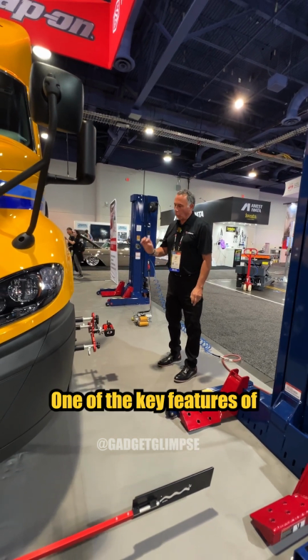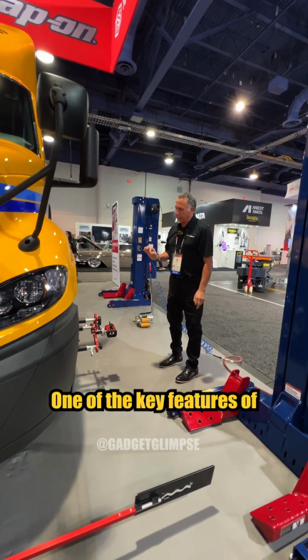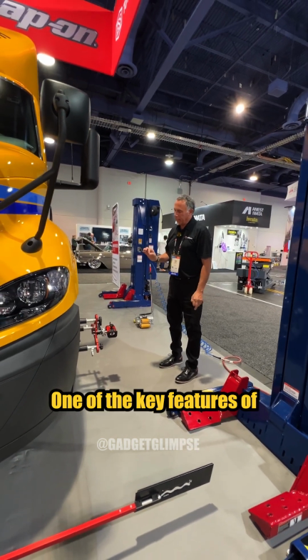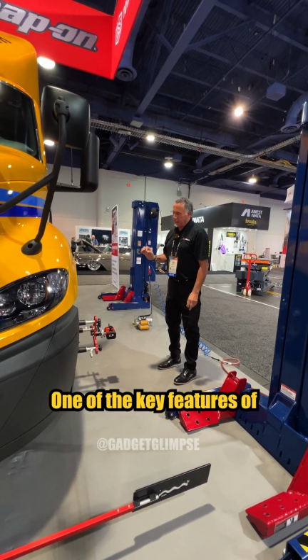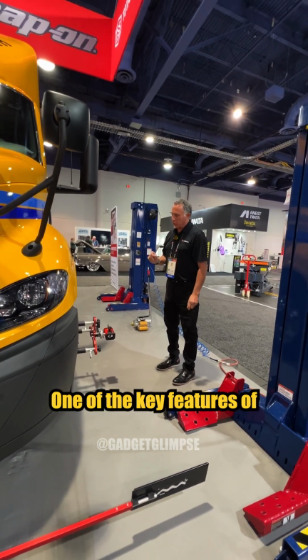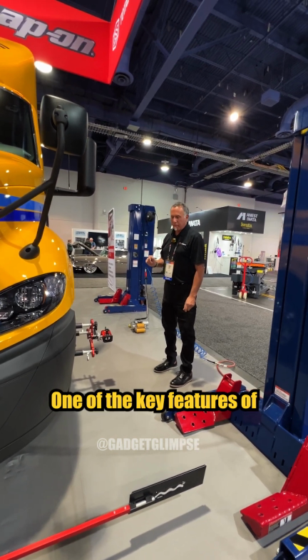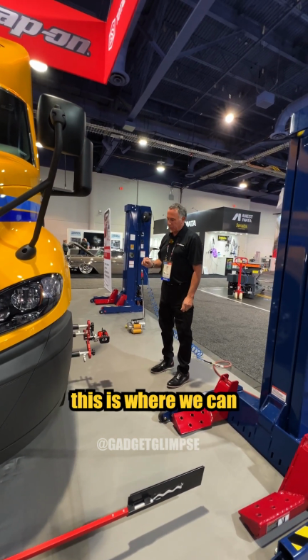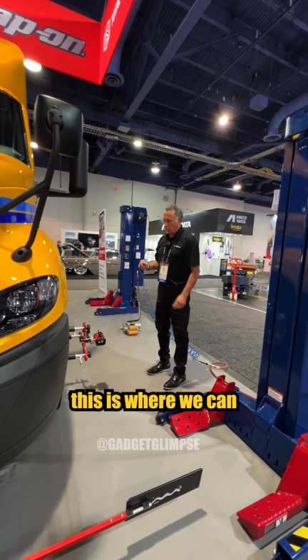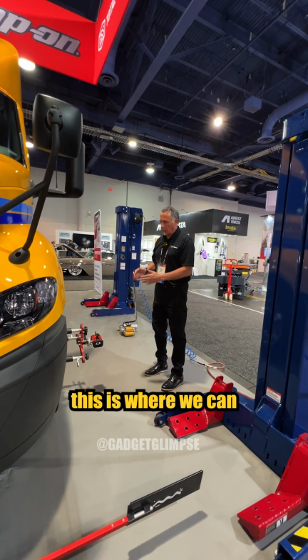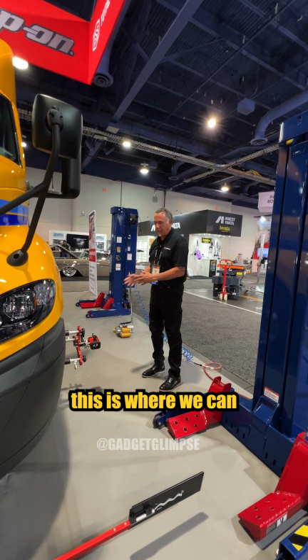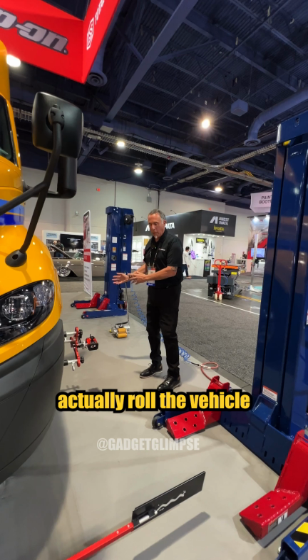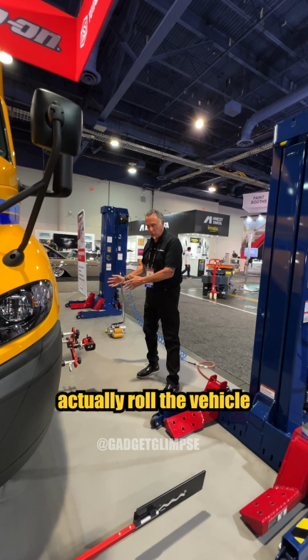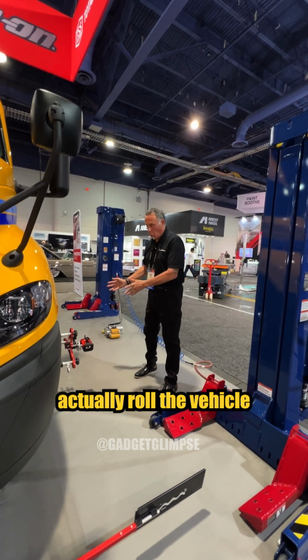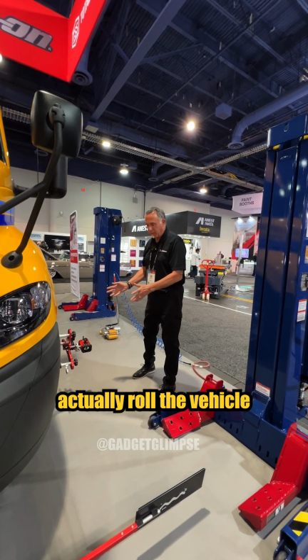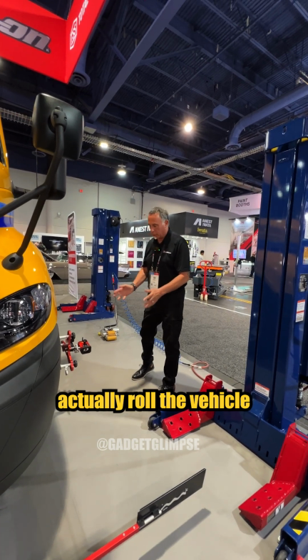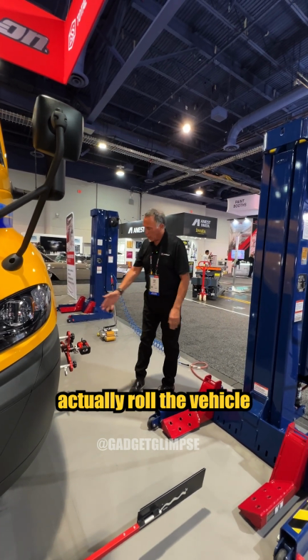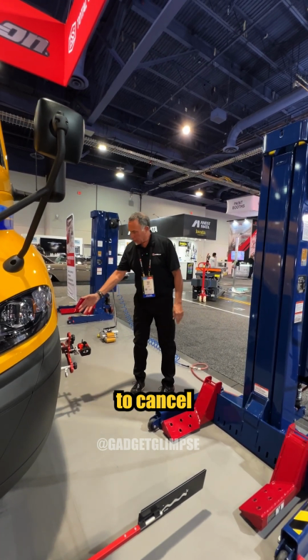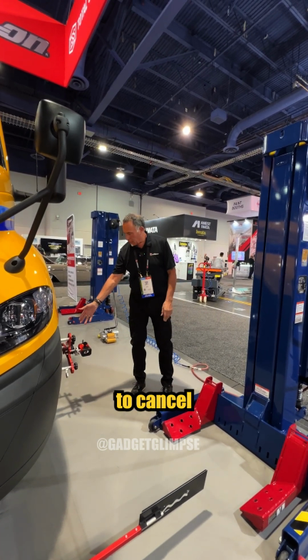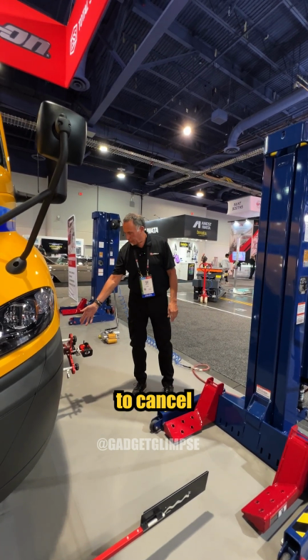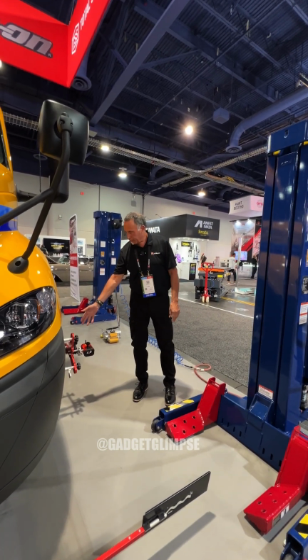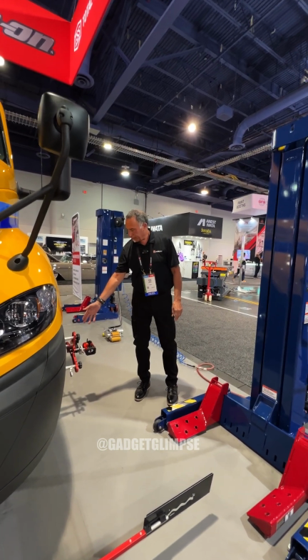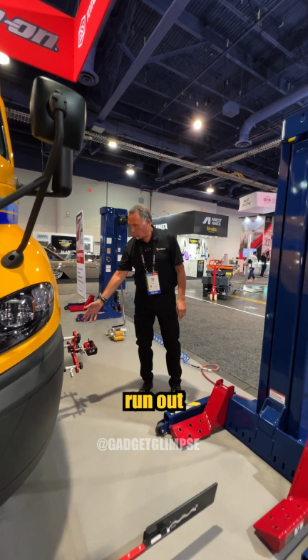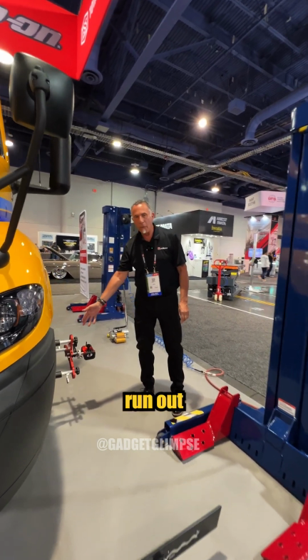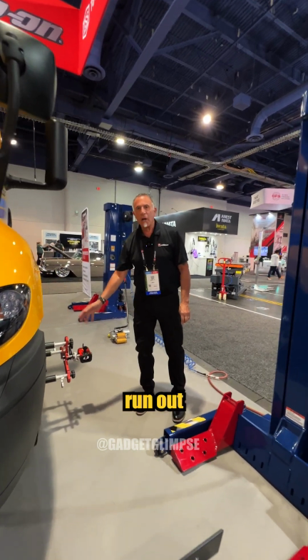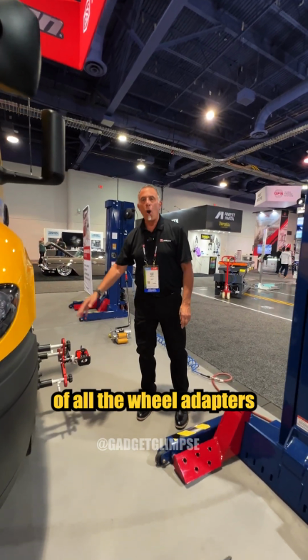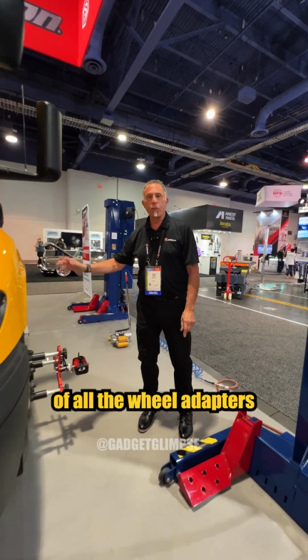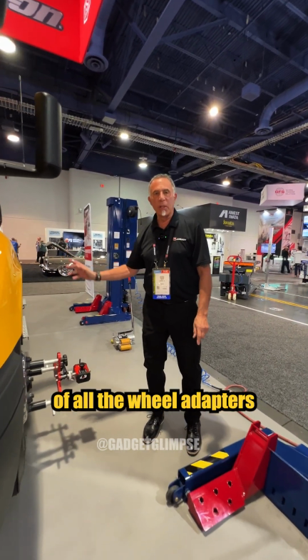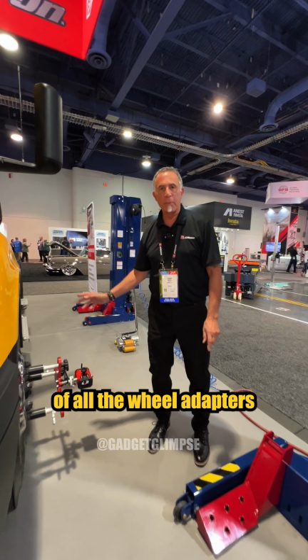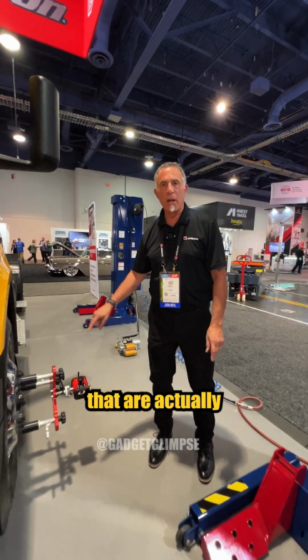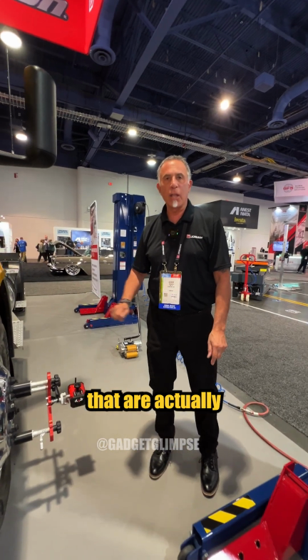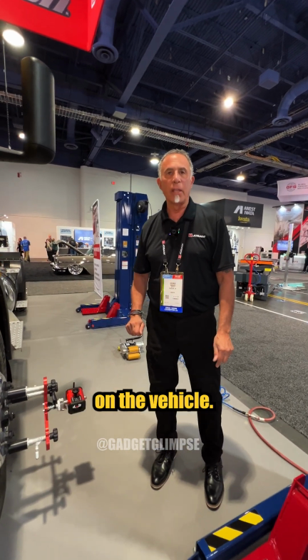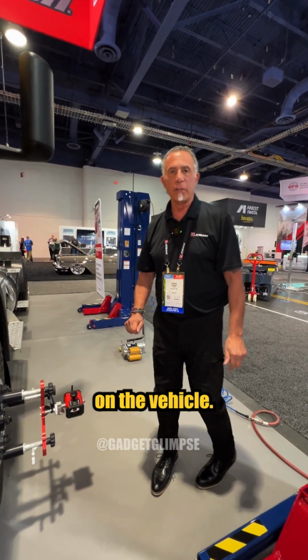One of the key features of this is where we can actually roll the vehicle to cancel runout of all the wheel adapters that are actually on the vehicle.